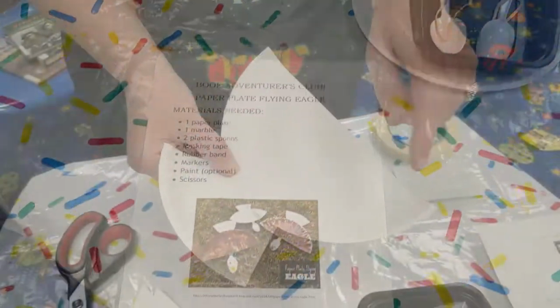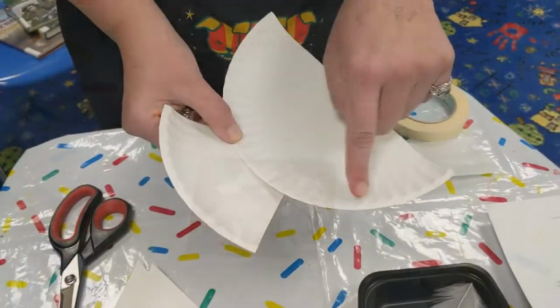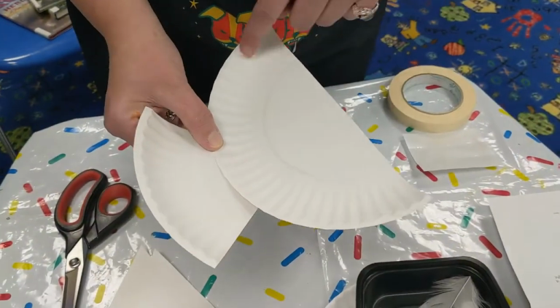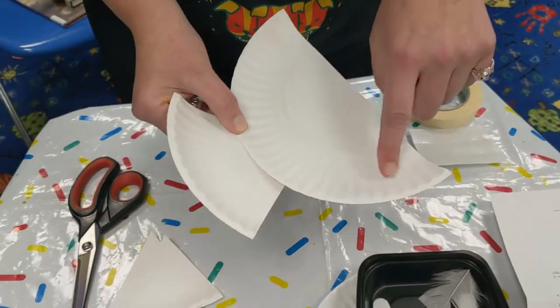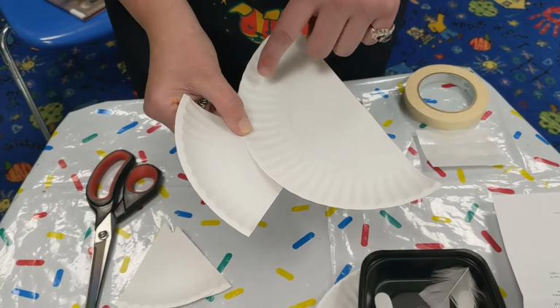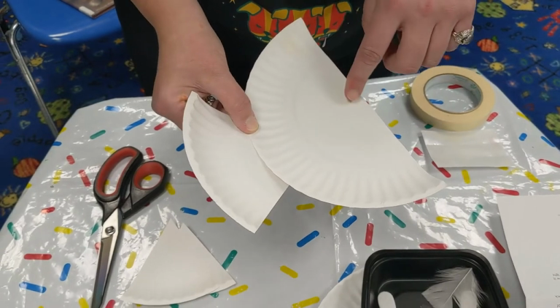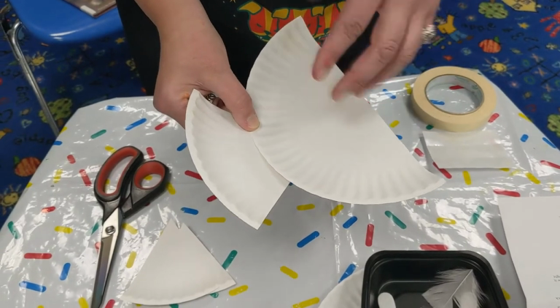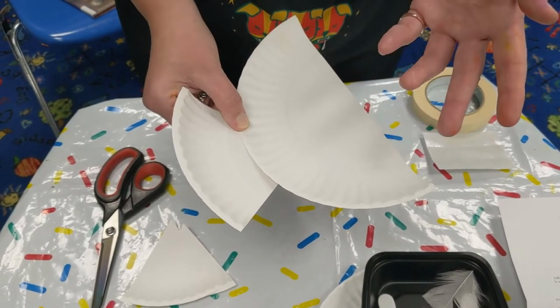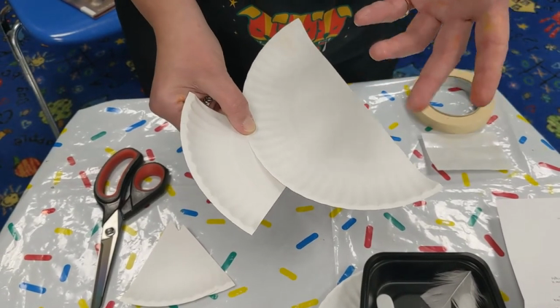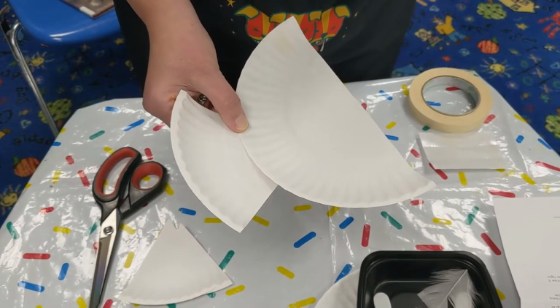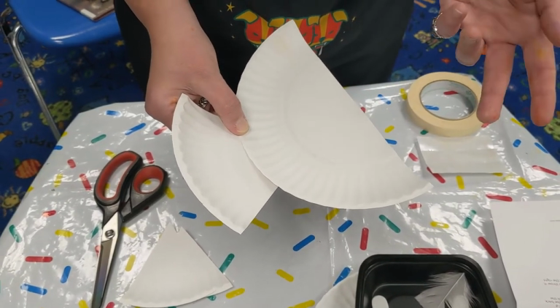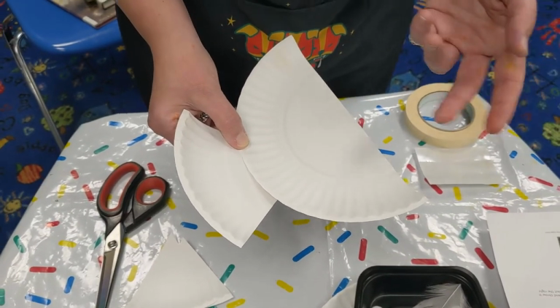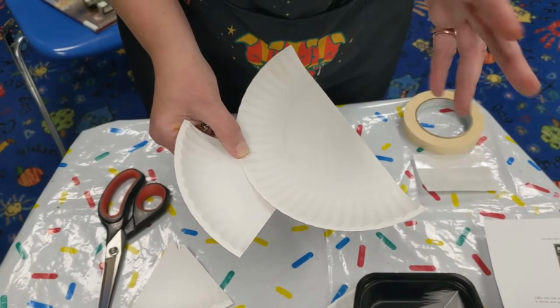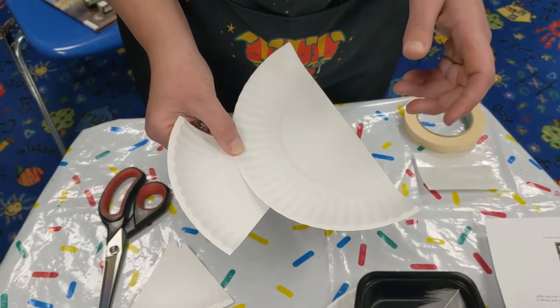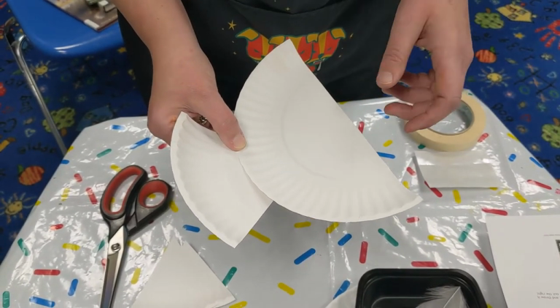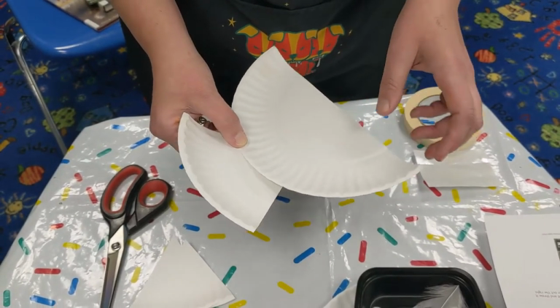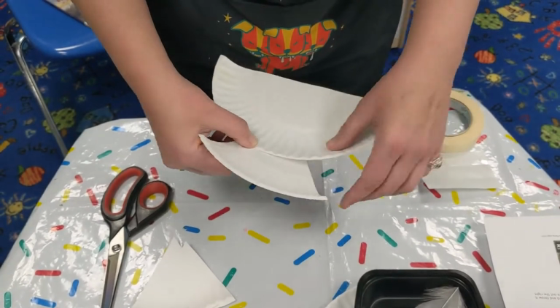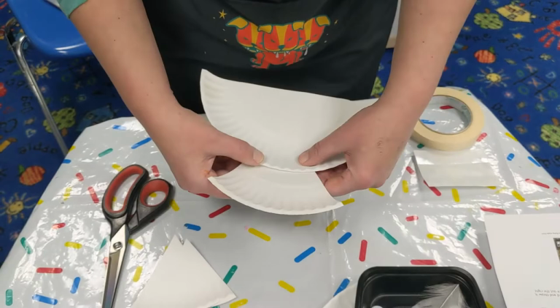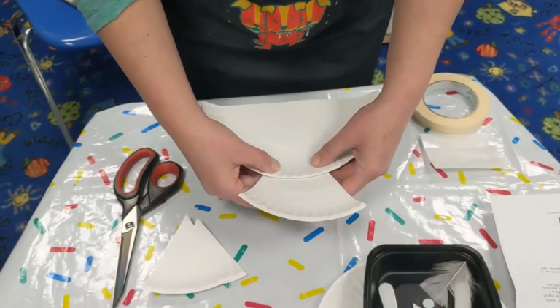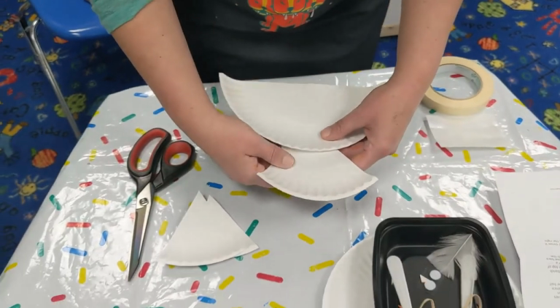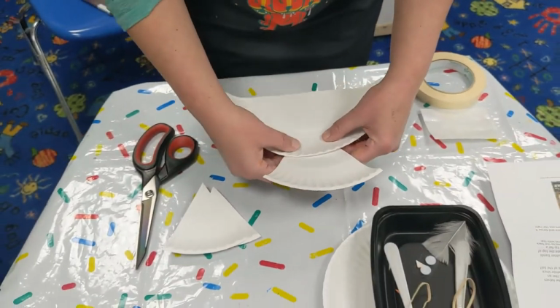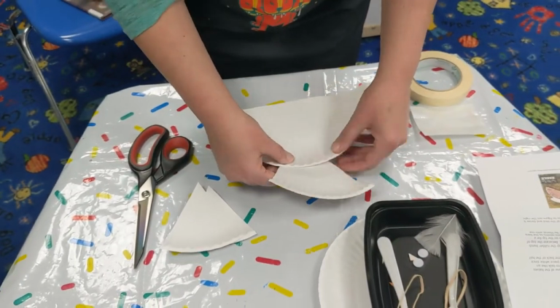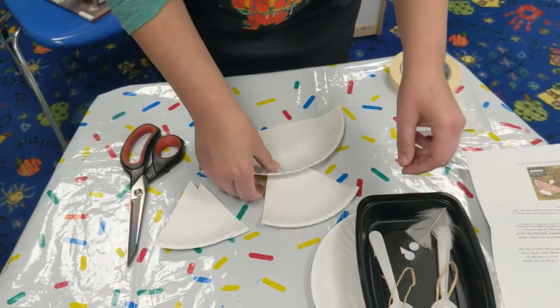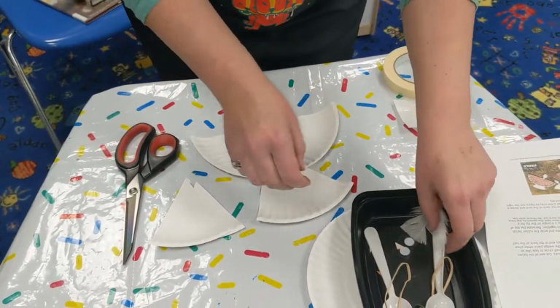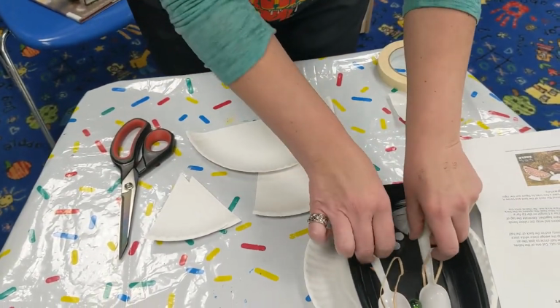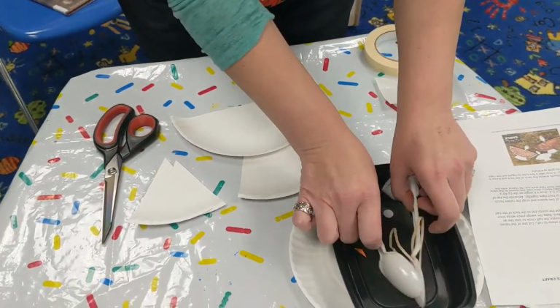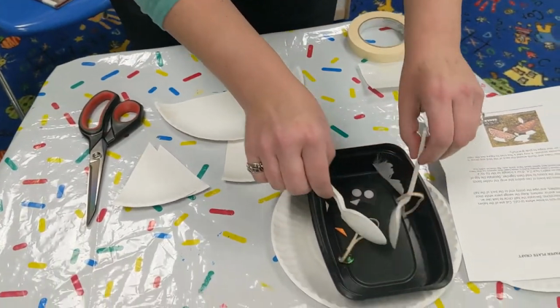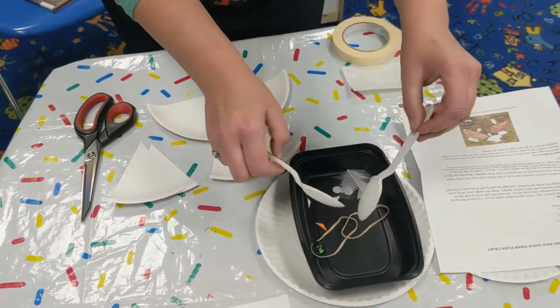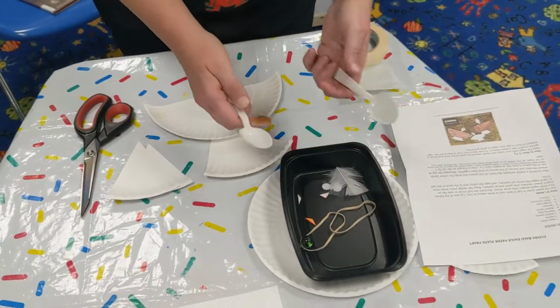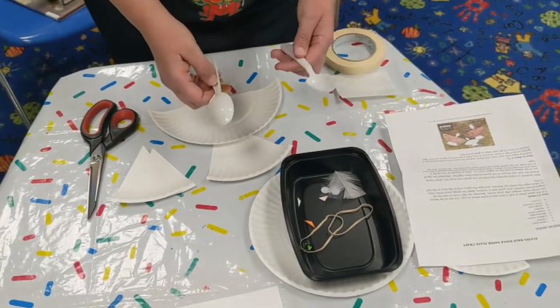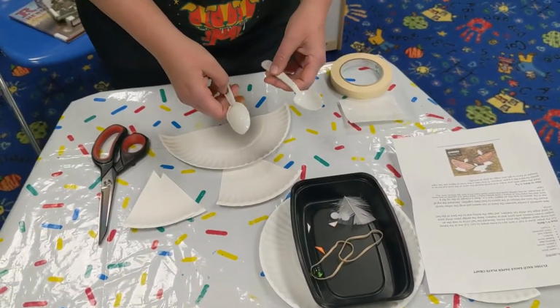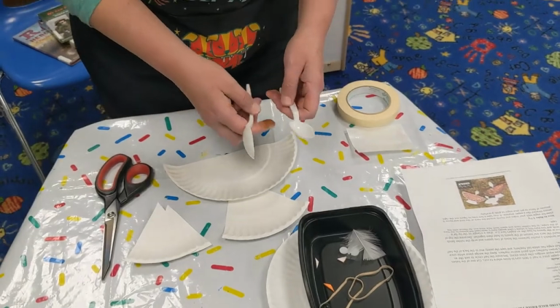This is the part that you'll want to paint, or take a marker to it, or however you want to do it. And then you've got your little spoons — these will be part of it.